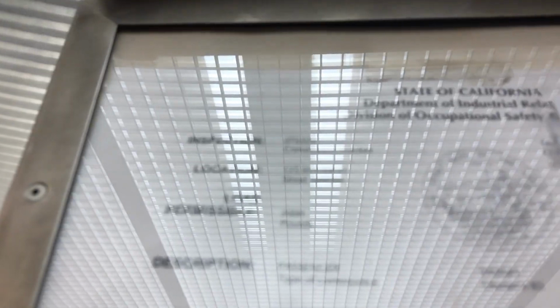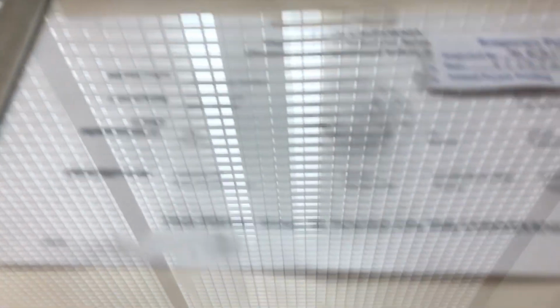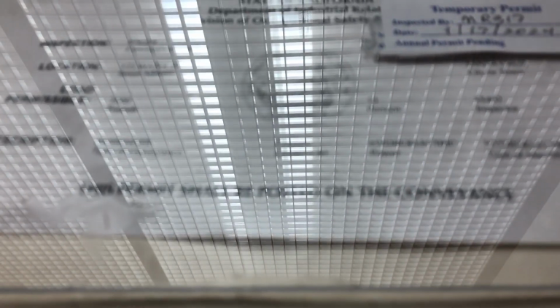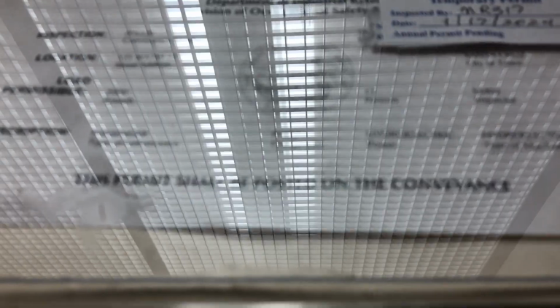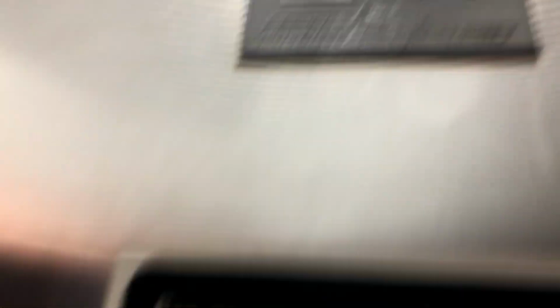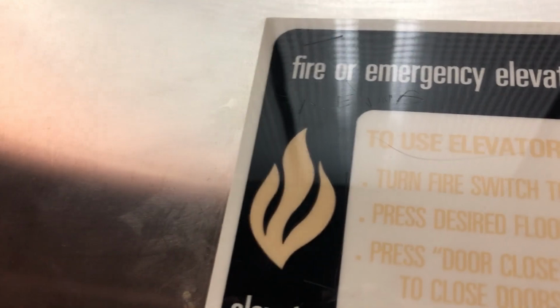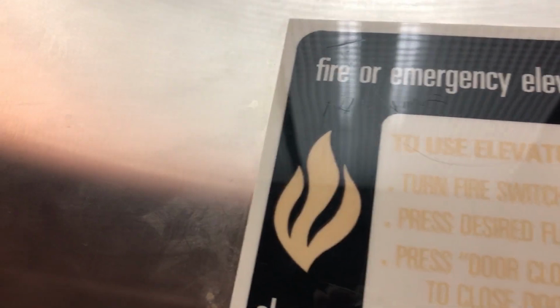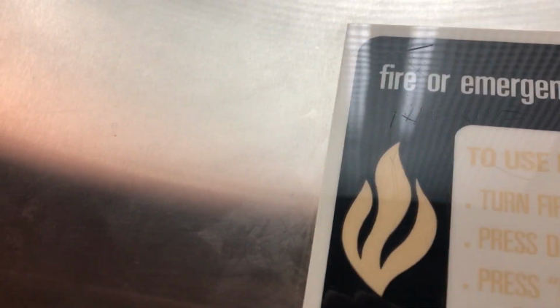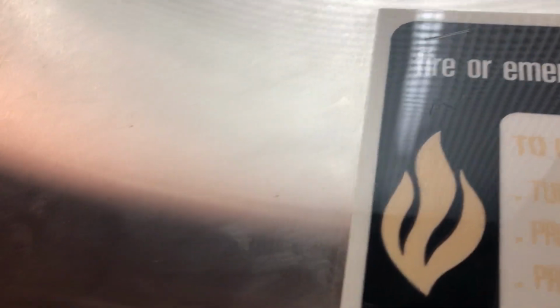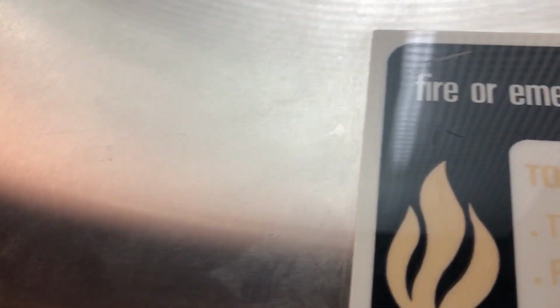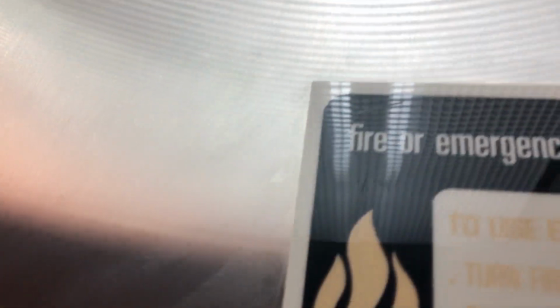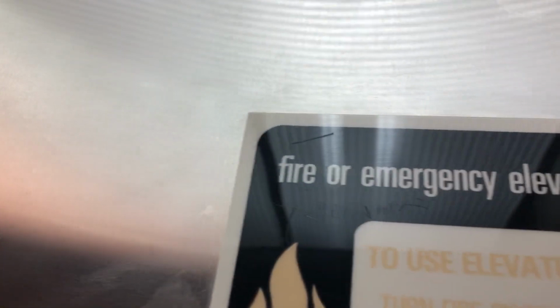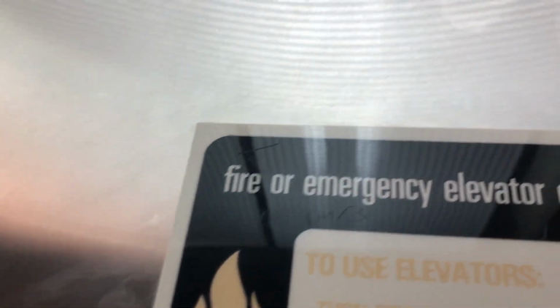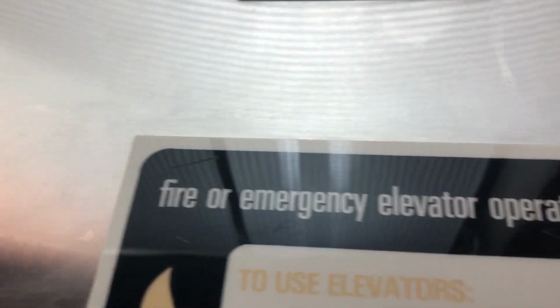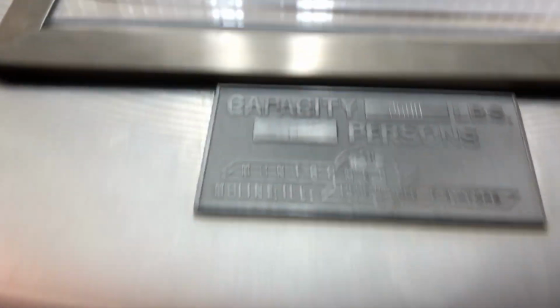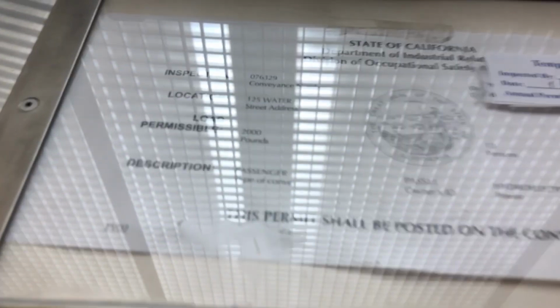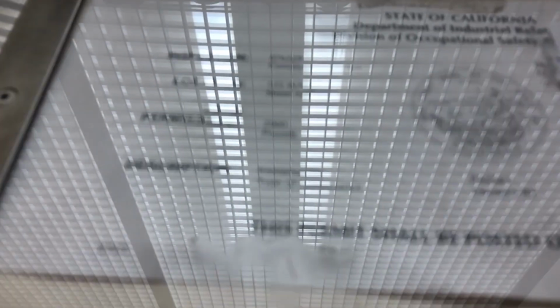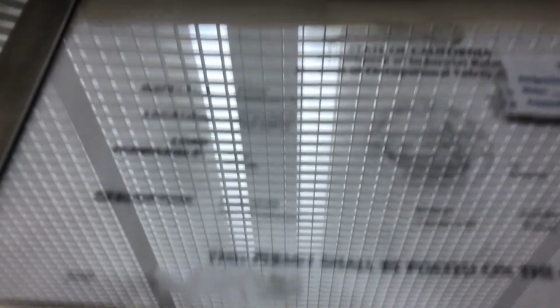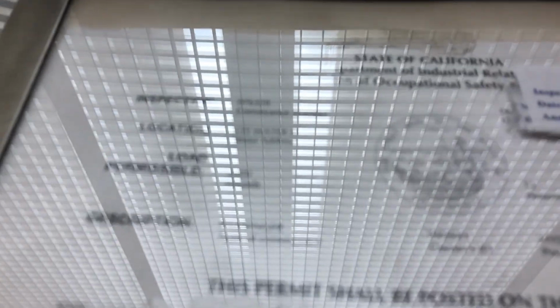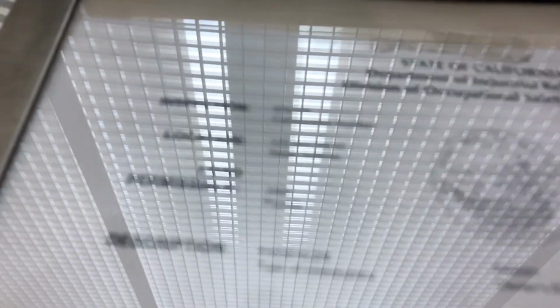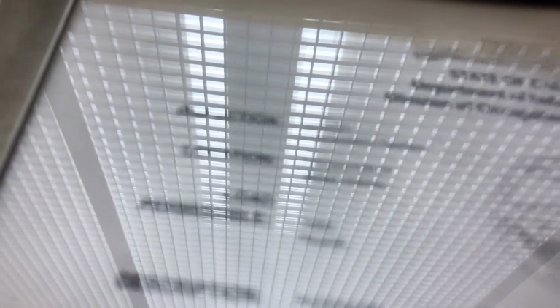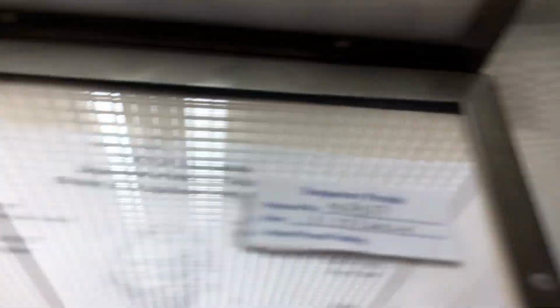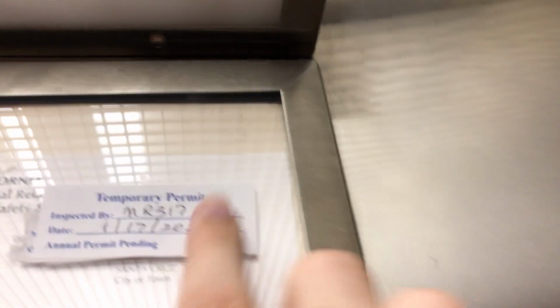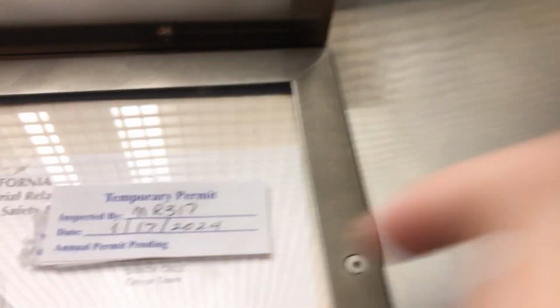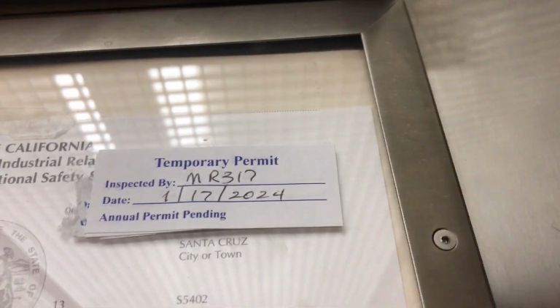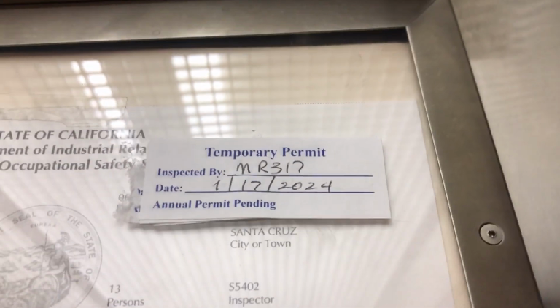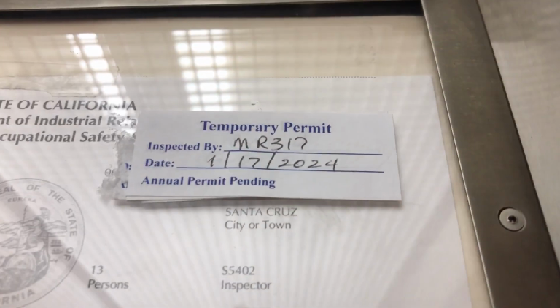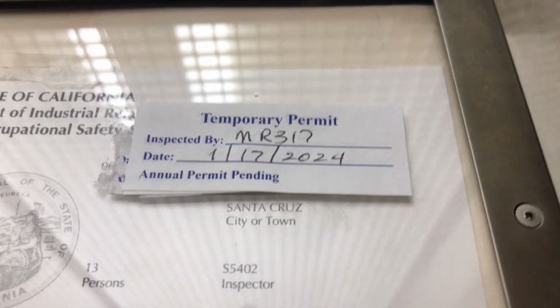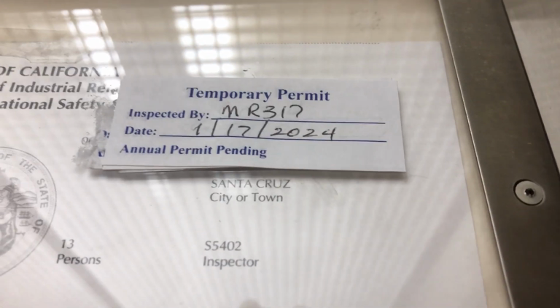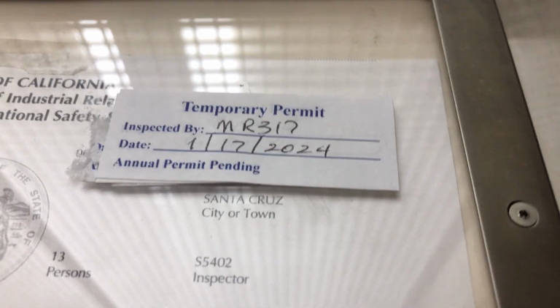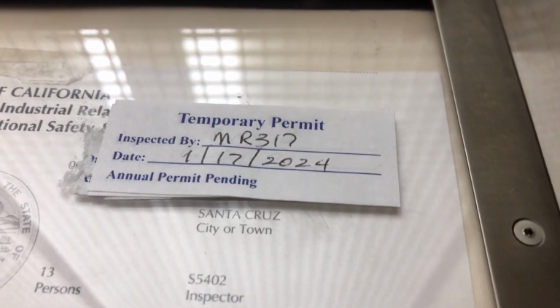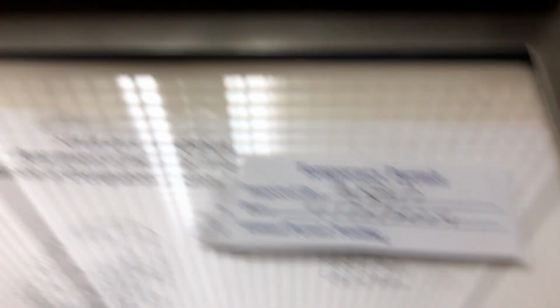That's an old certificate — probably 10 years old — but it does have a temporary. It's up to date.